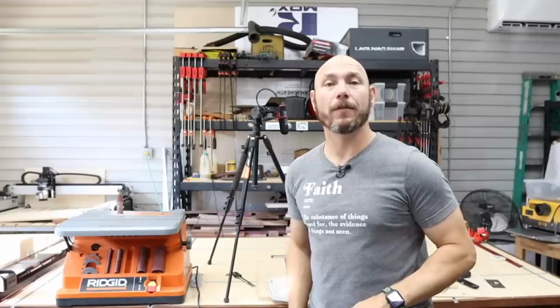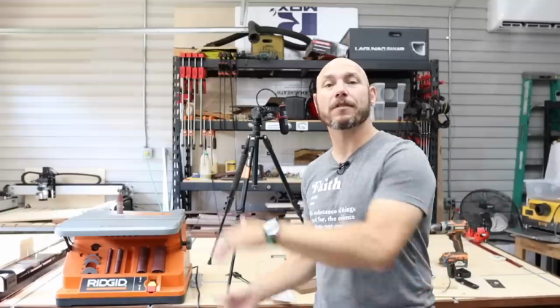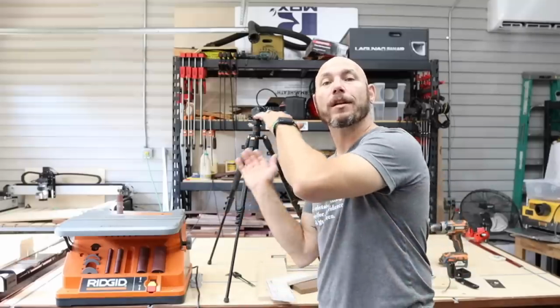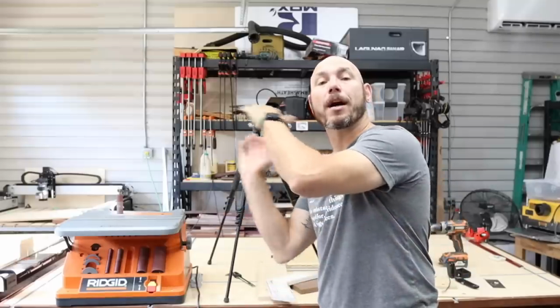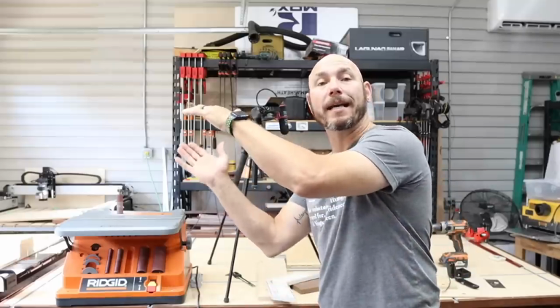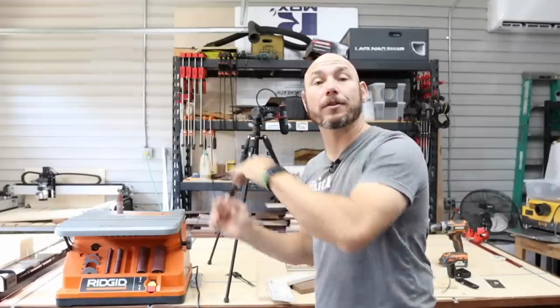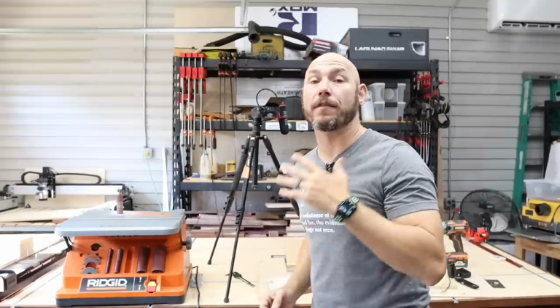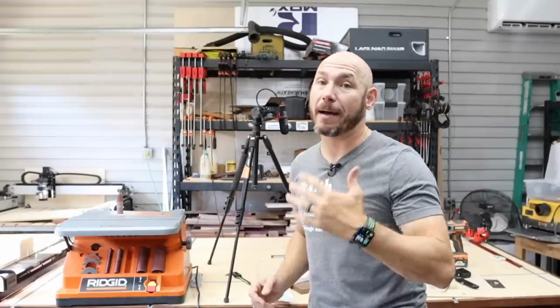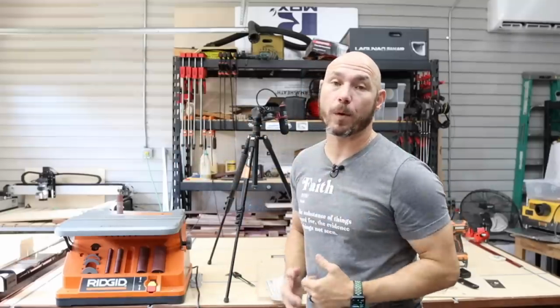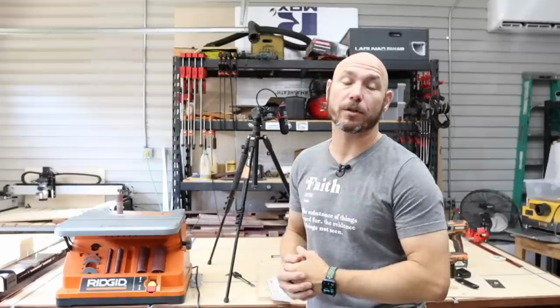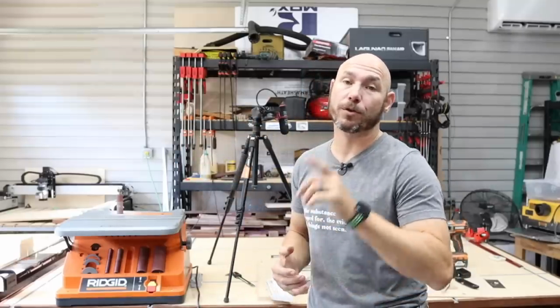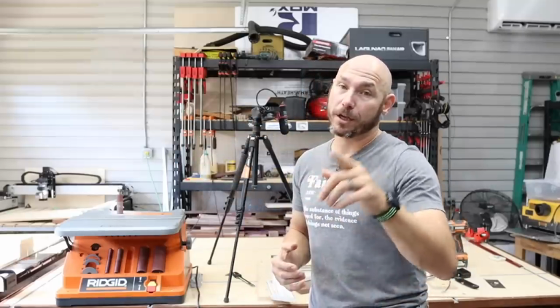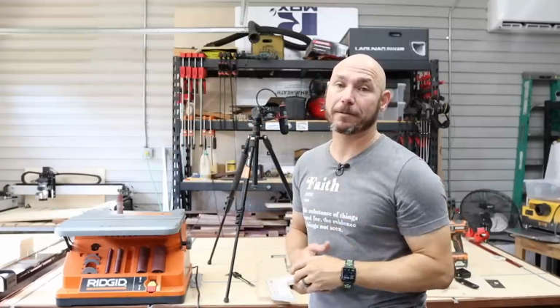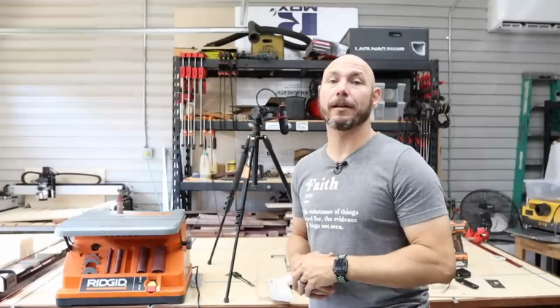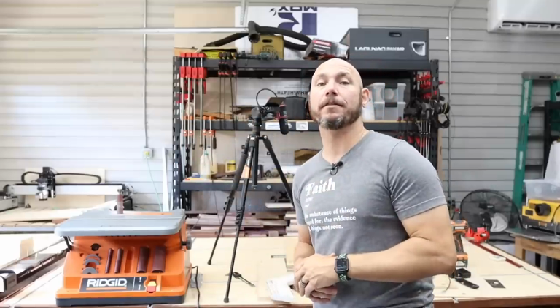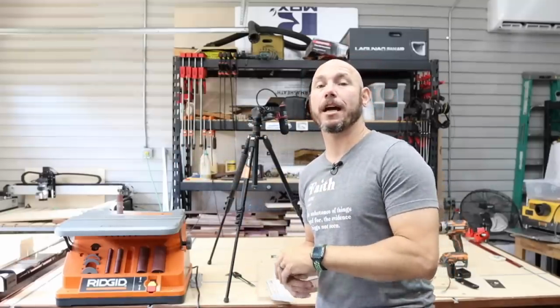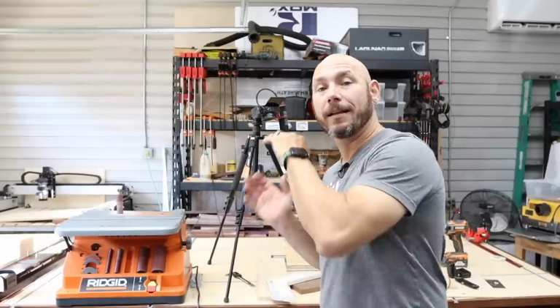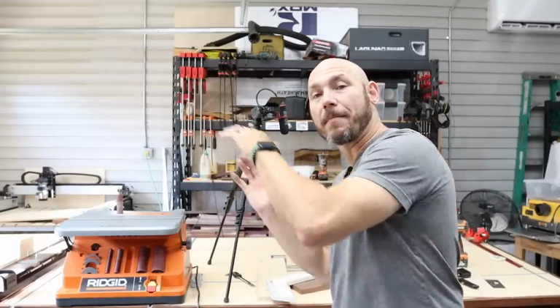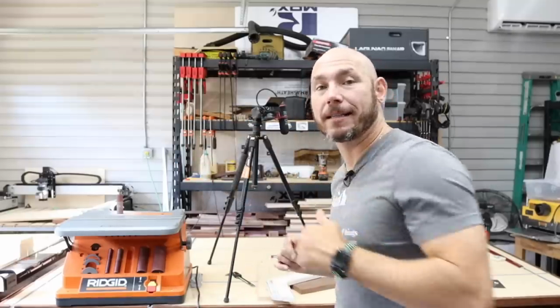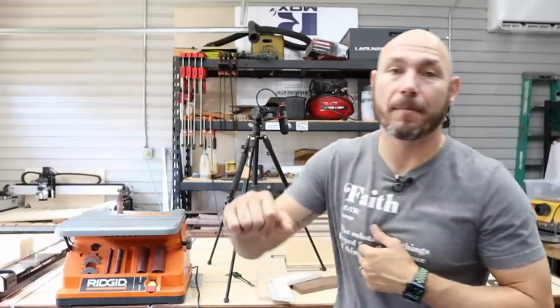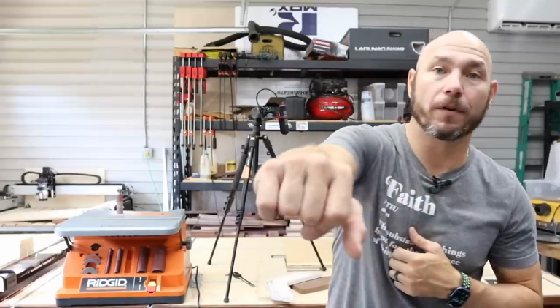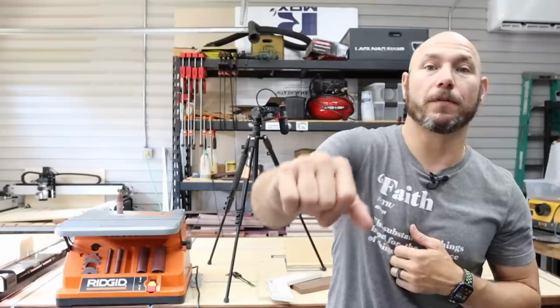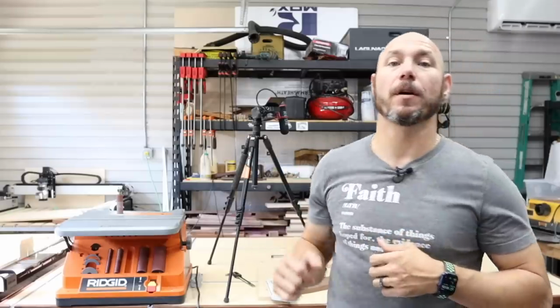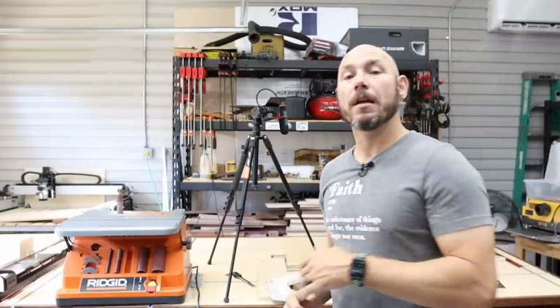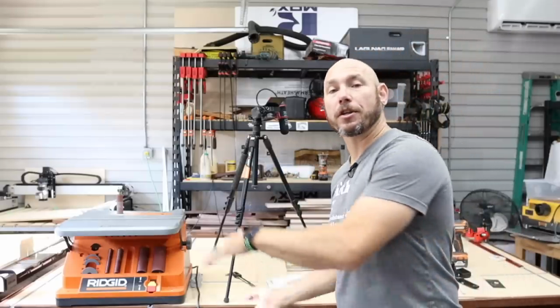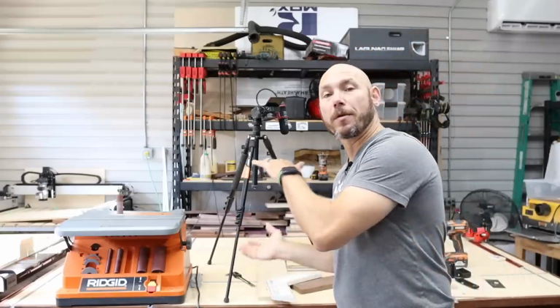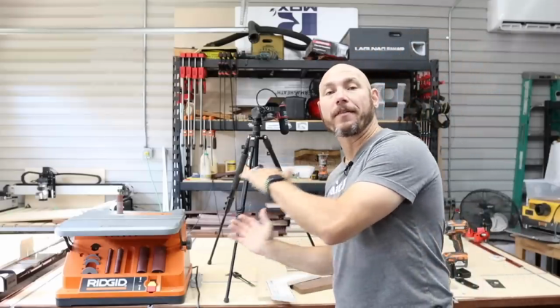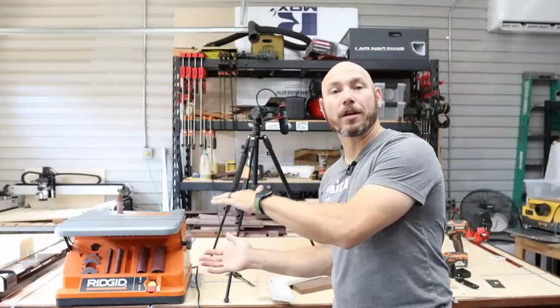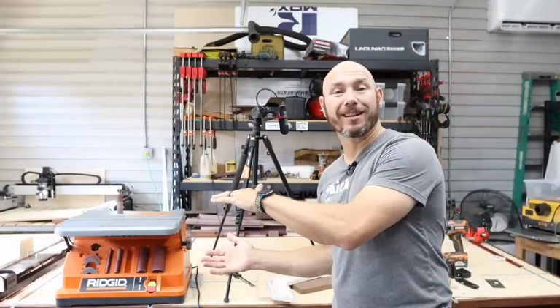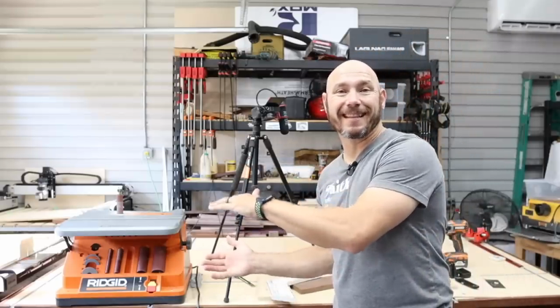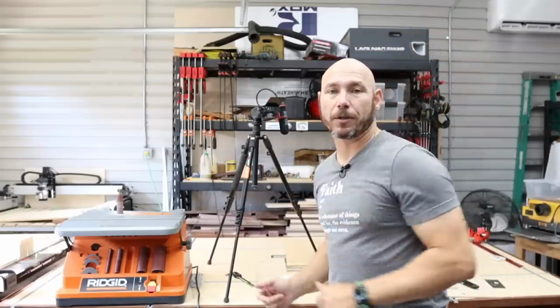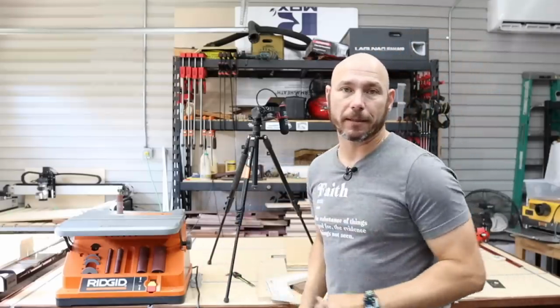If you like this video, click that box — it'll take you to five more woodworking tools you absolutely need in your shop. Clicking that gets you a big virtual fist bump. Here's another one of my favorite videos you can check out as well.